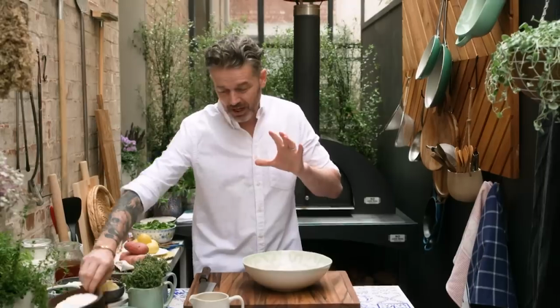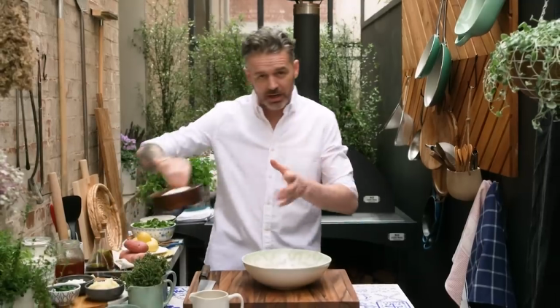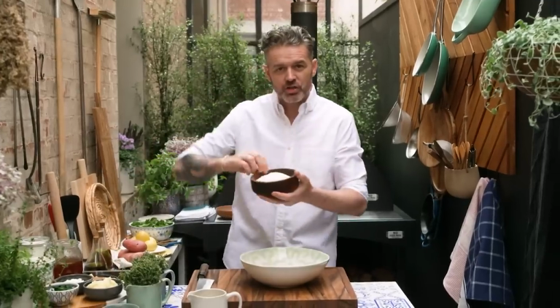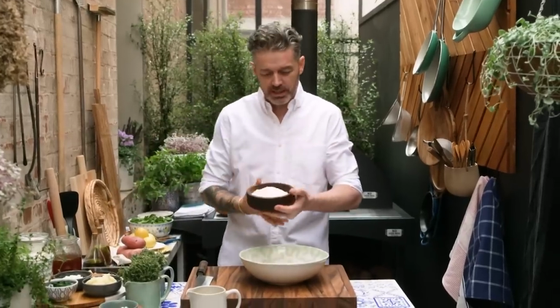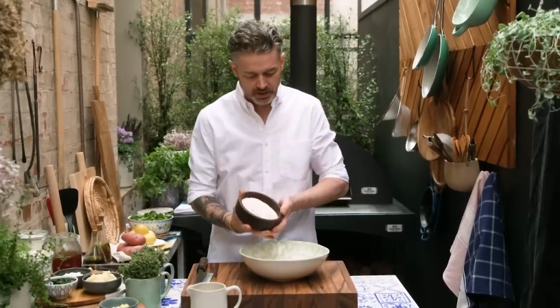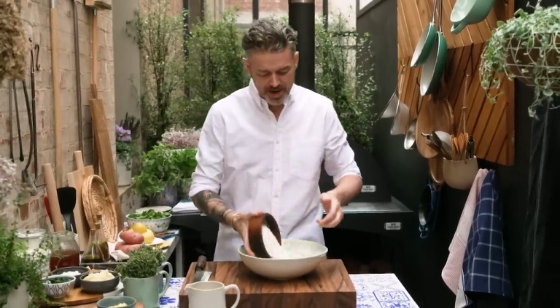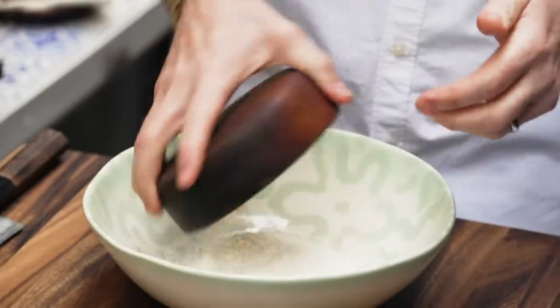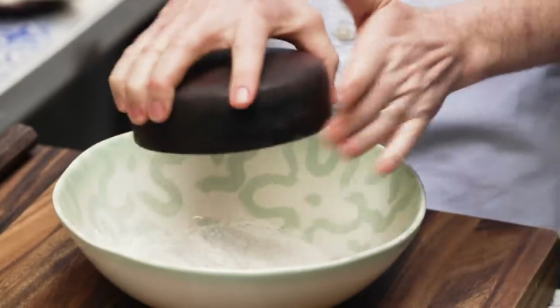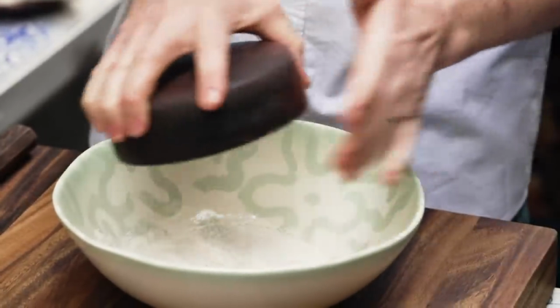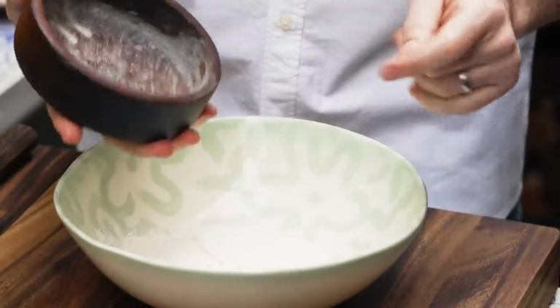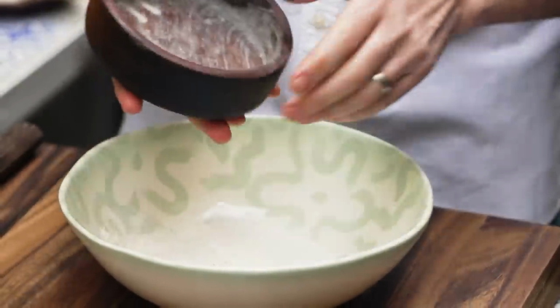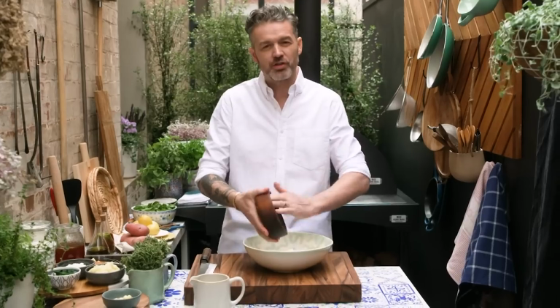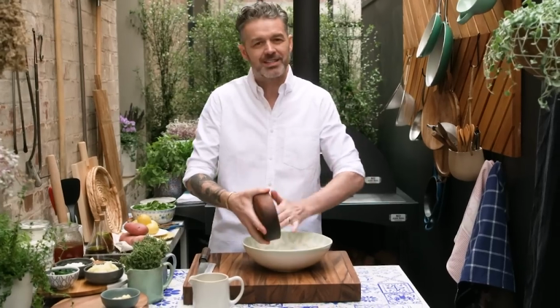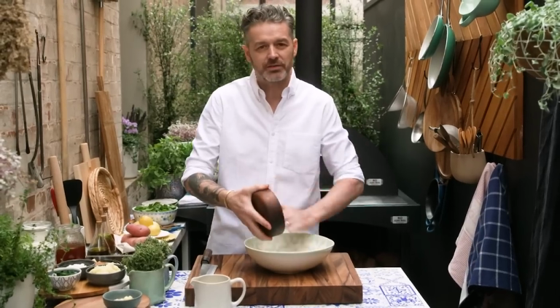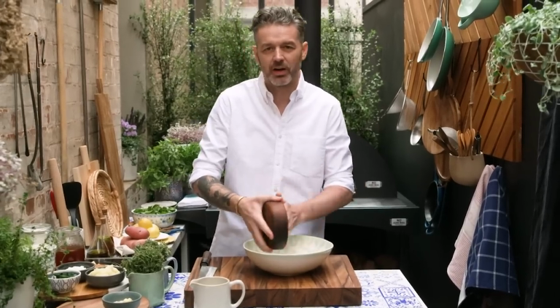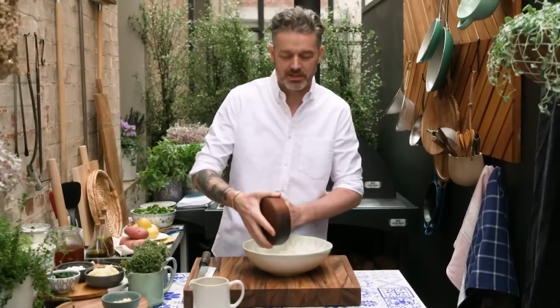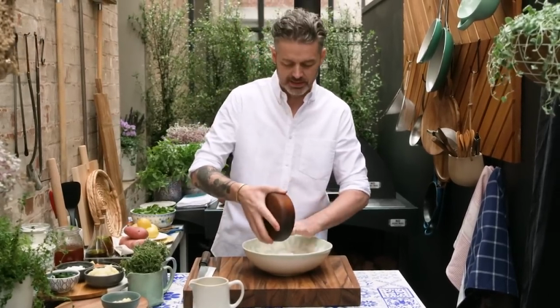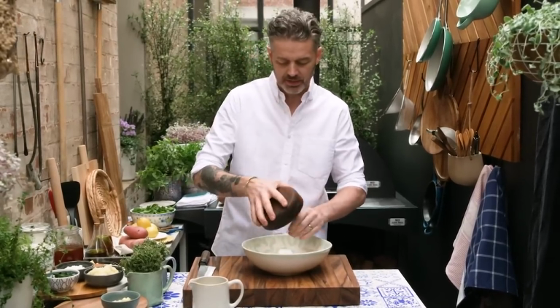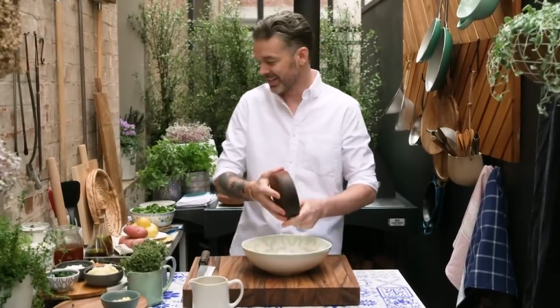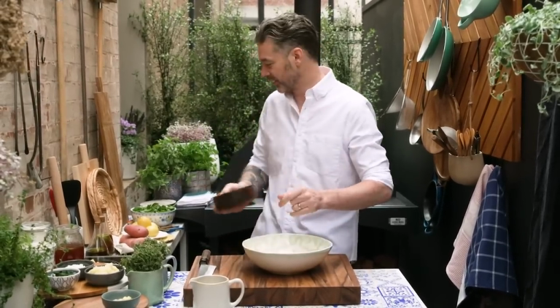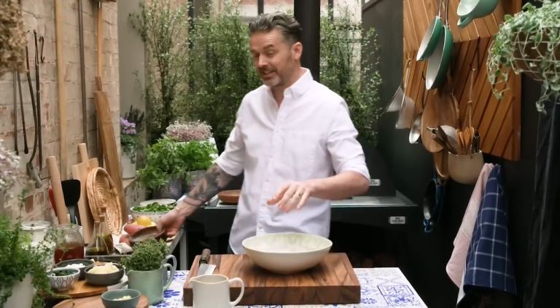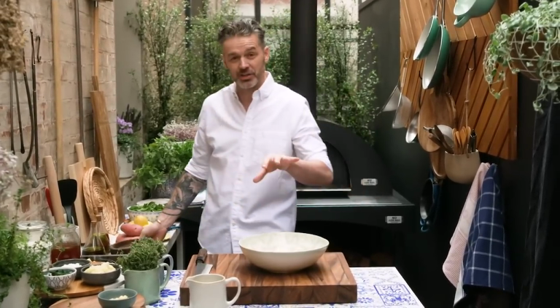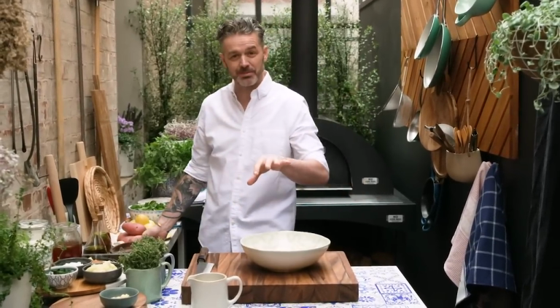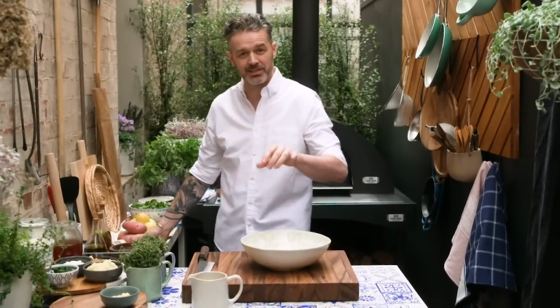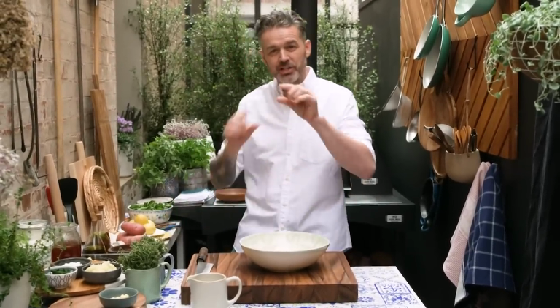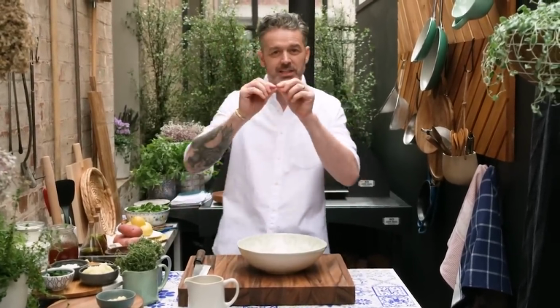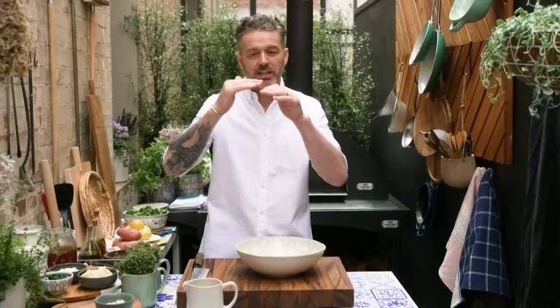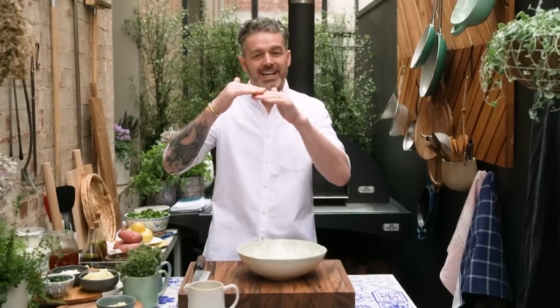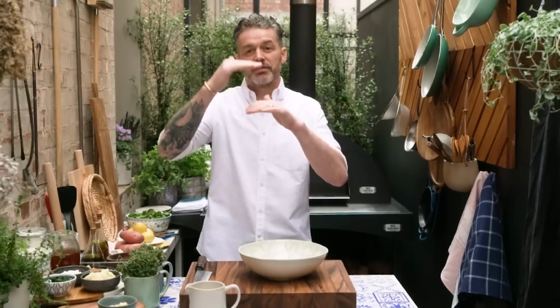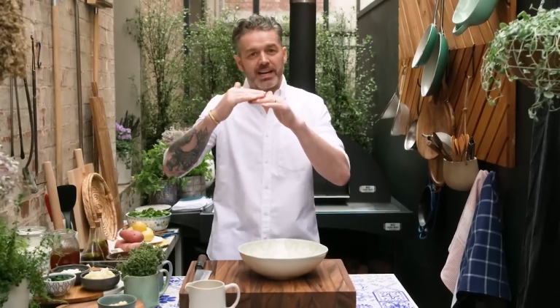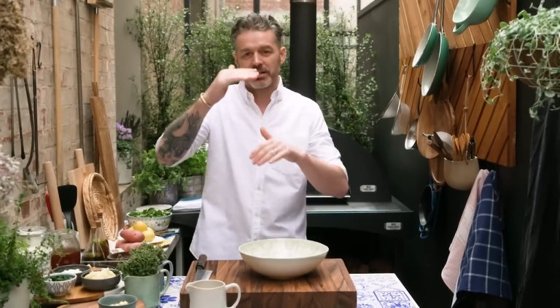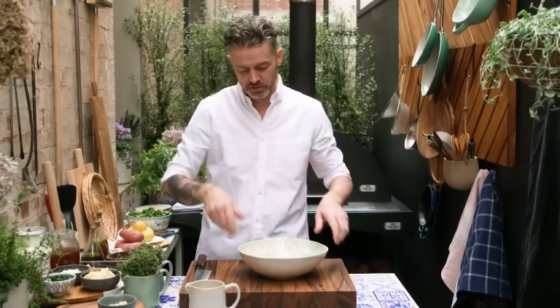Flour. I'm going to use plain flour. We're making essentially like a flatbread, but I'm not using self-raising flour or yeast or any of that stuff. It's a flatbread that goes crispy, so I'm not interested in any leavening, any rising whatsoever.